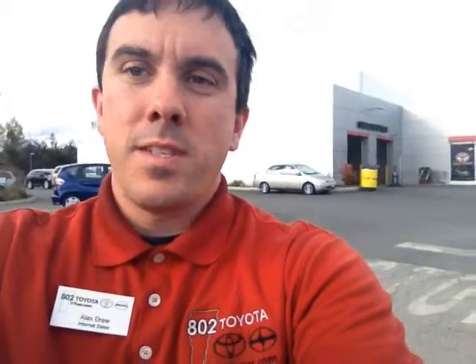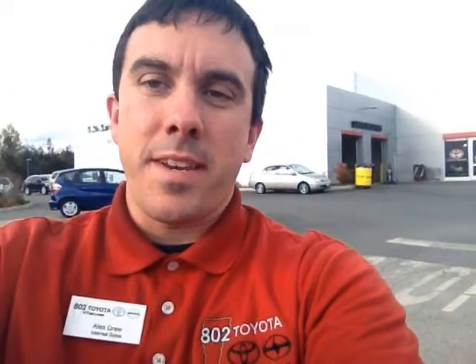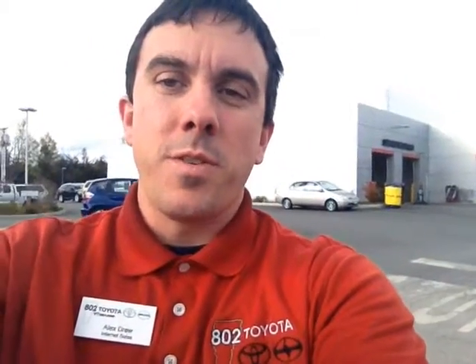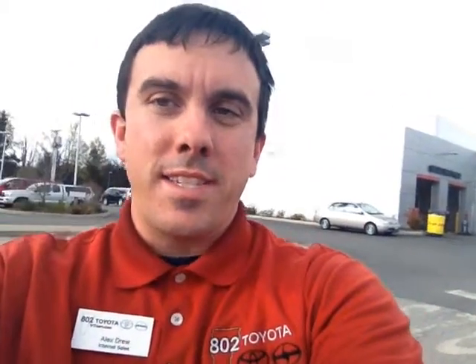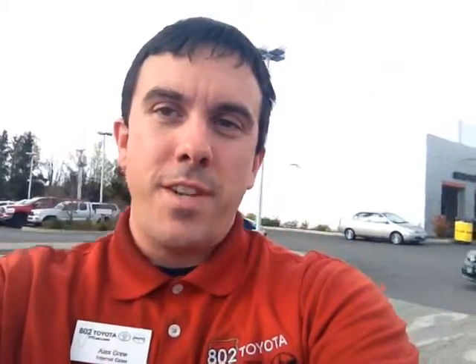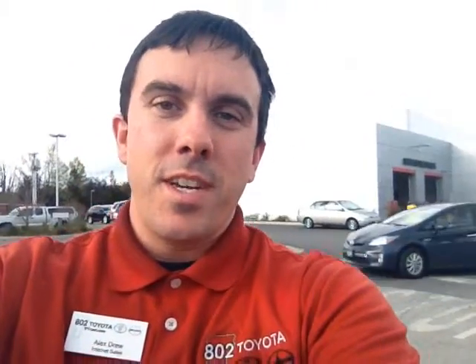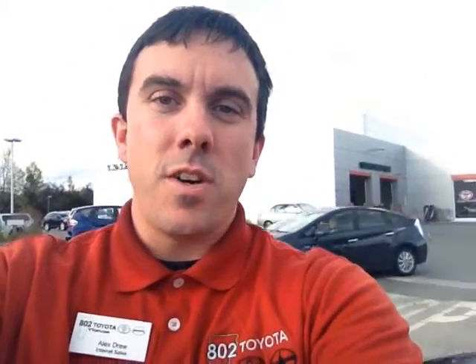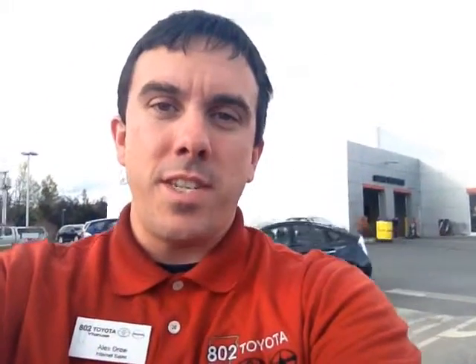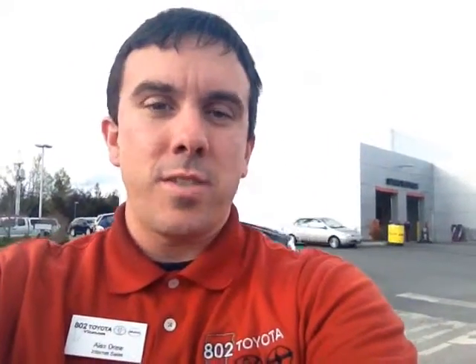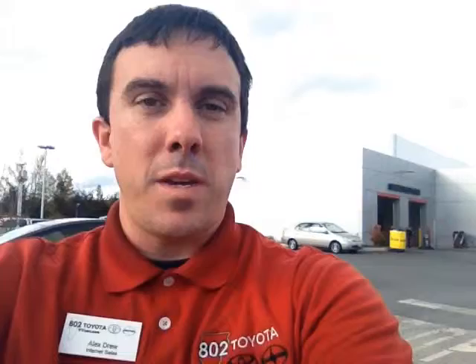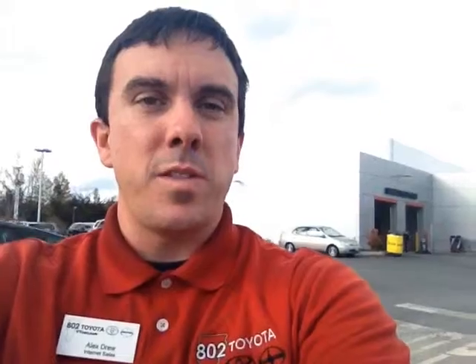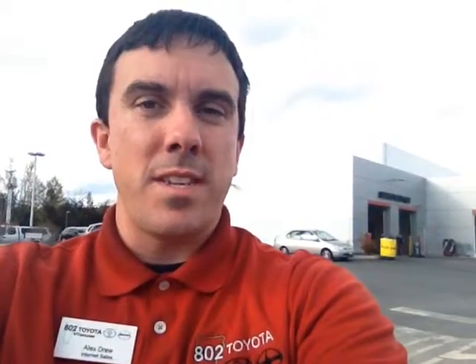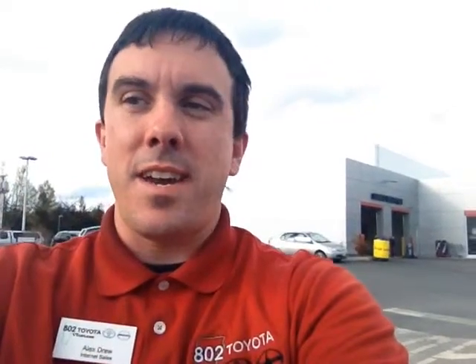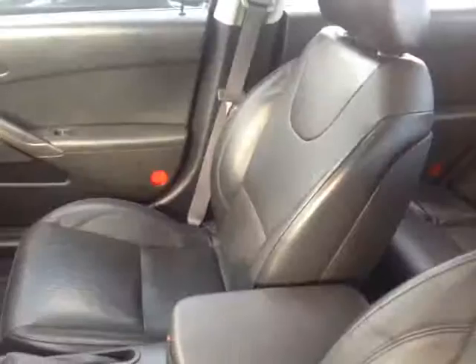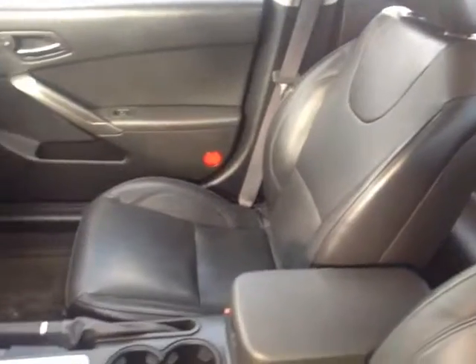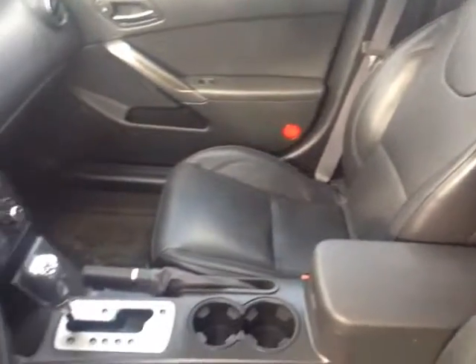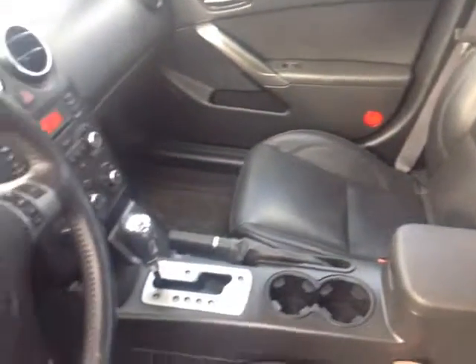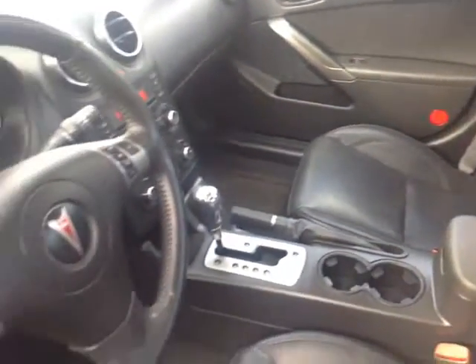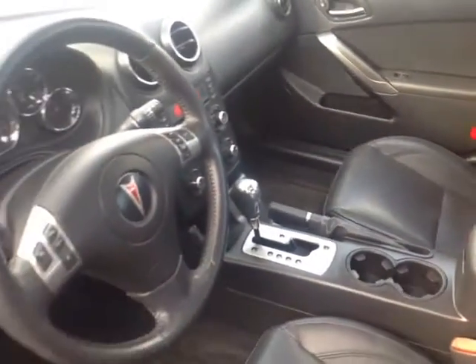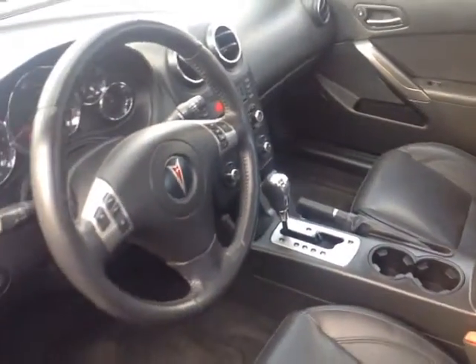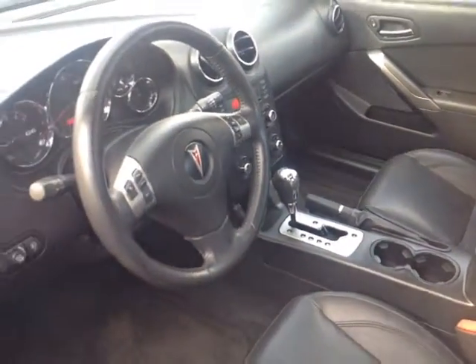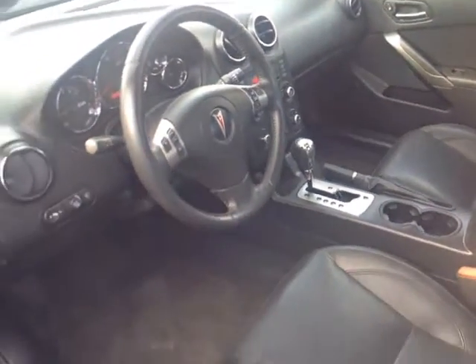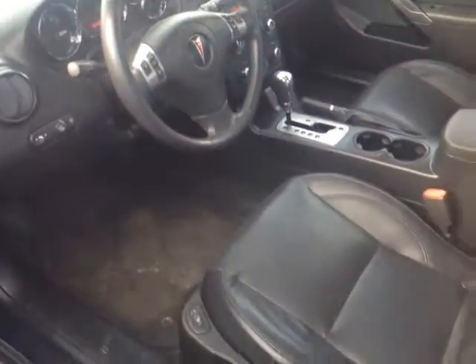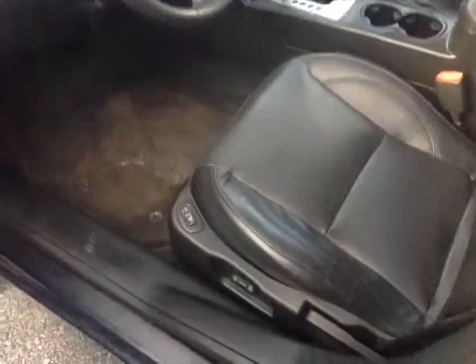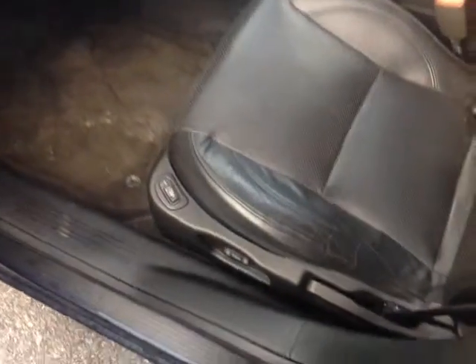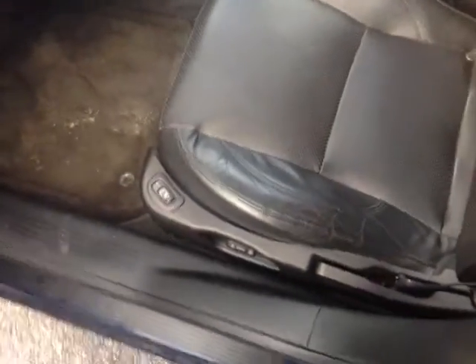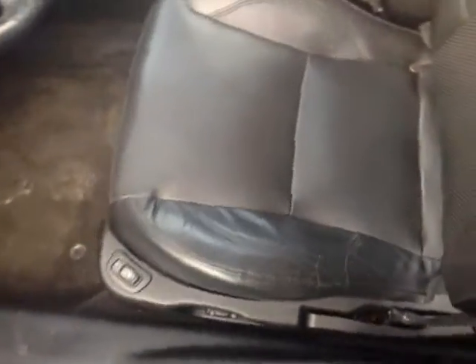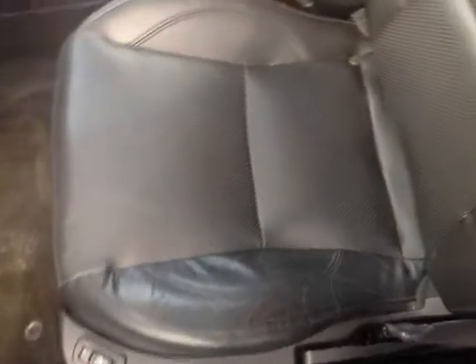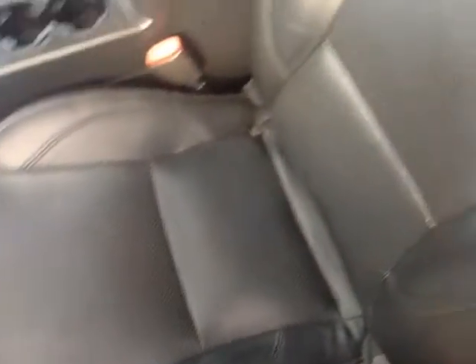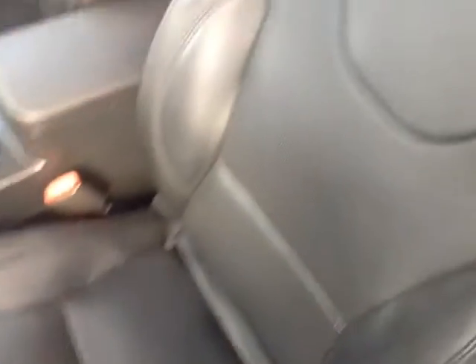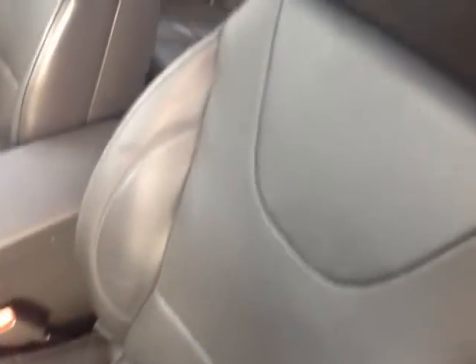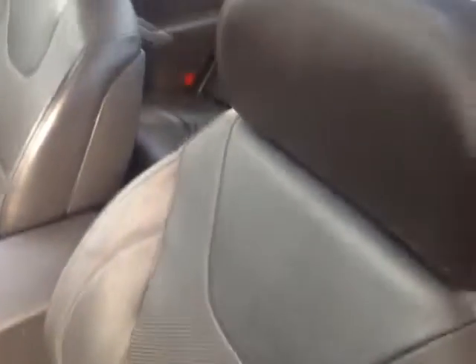Now that I've shown you the exterior features on this 08 G6, let's go ahead and take a peek at the space on the inside. As you can see, there's no shortage of space, versatility, and creature comforts on the interior, starting with this comfortable powered heated driver's seat.